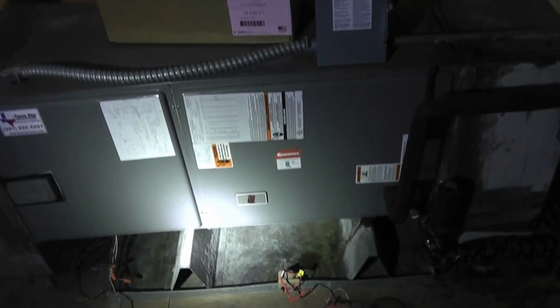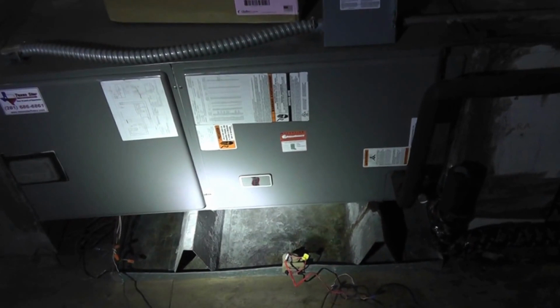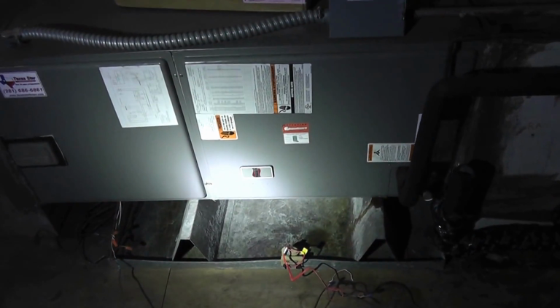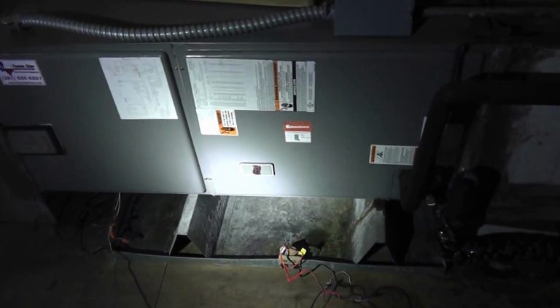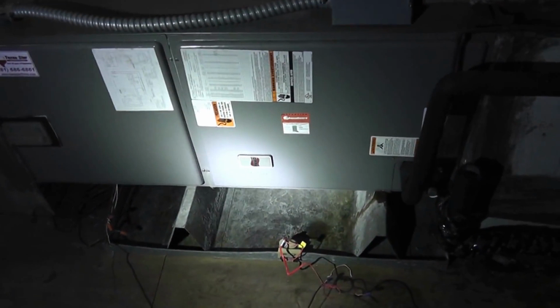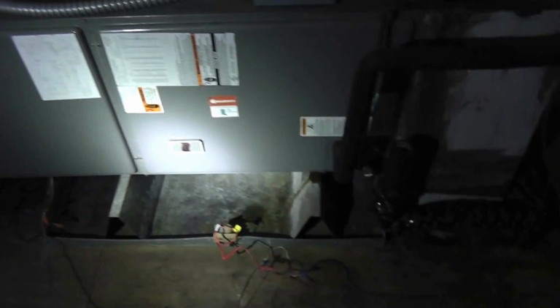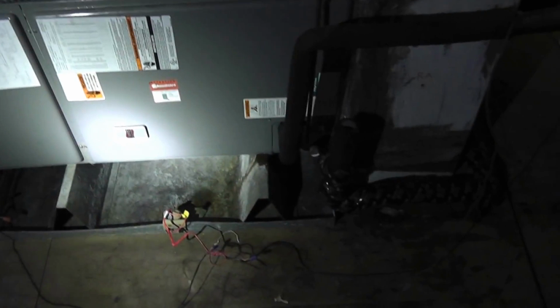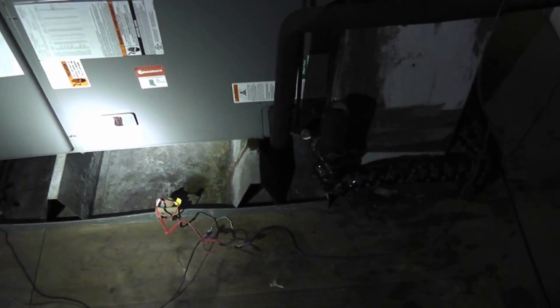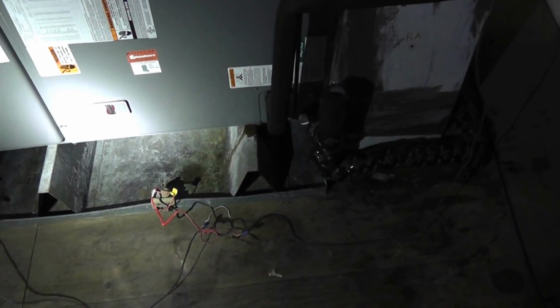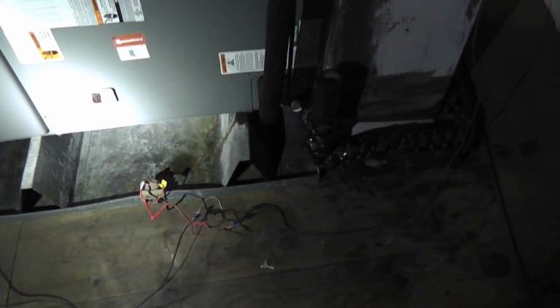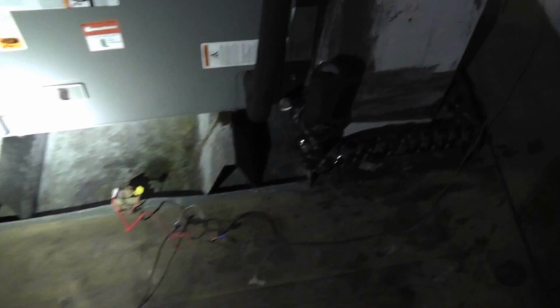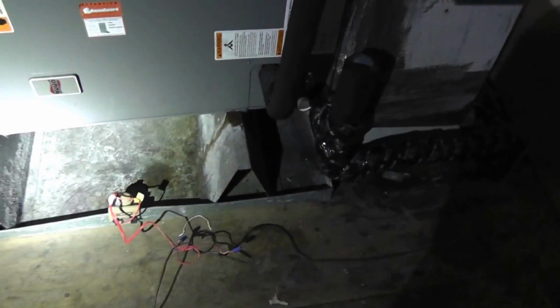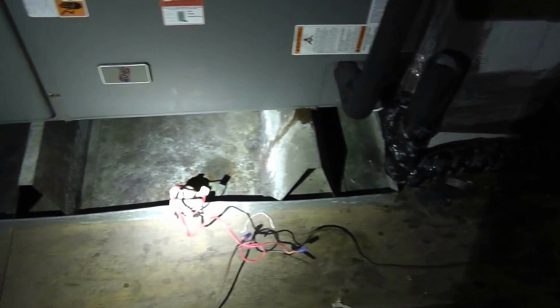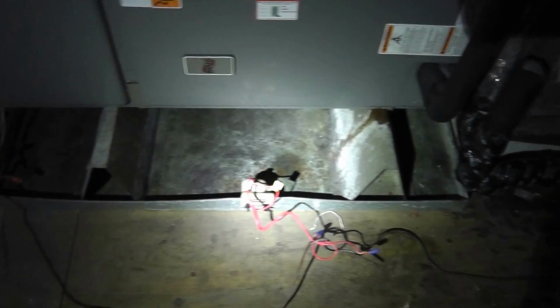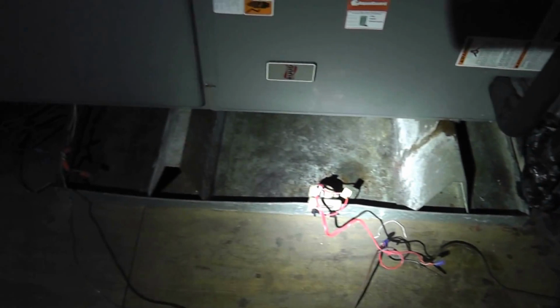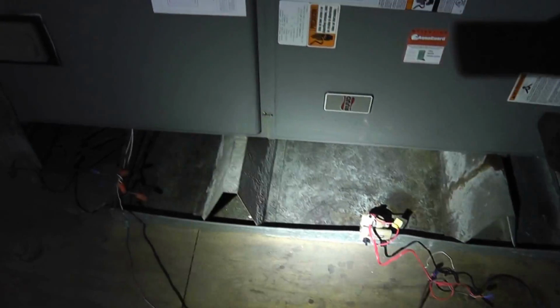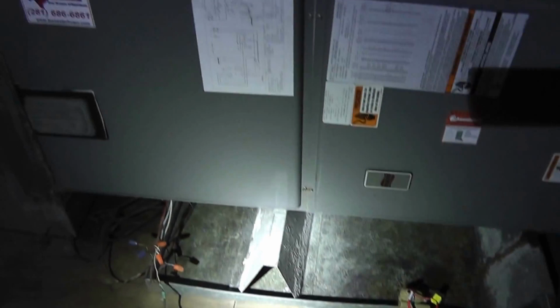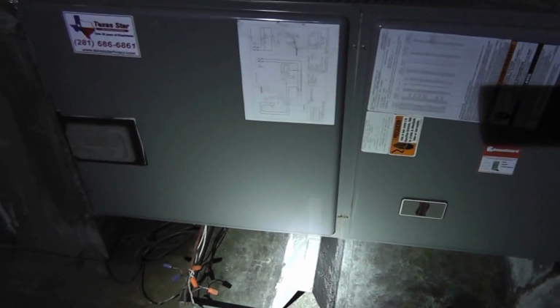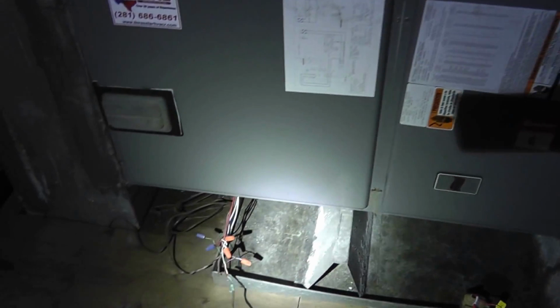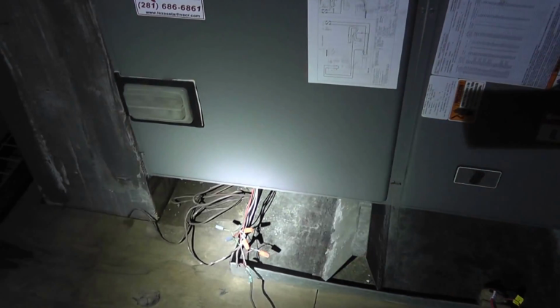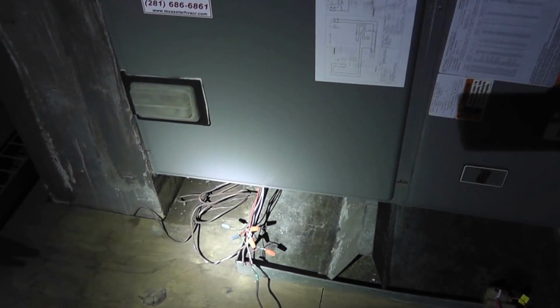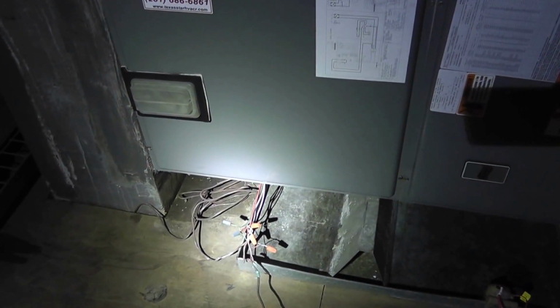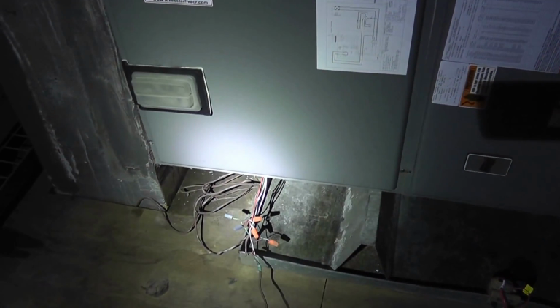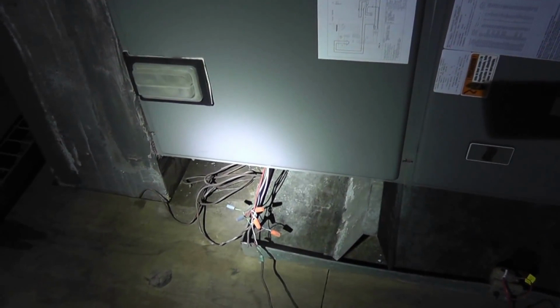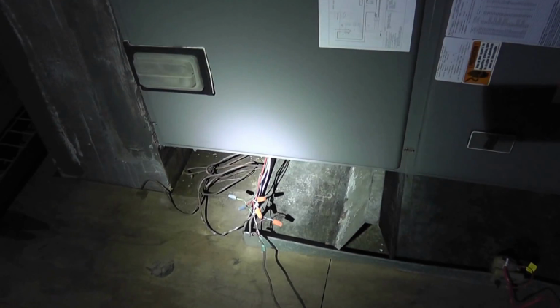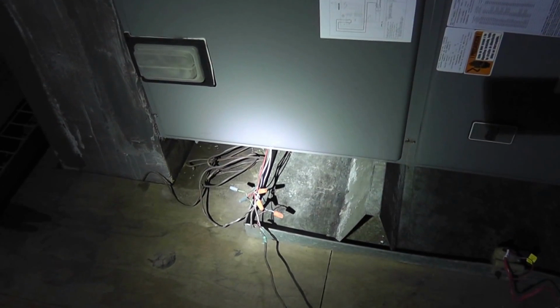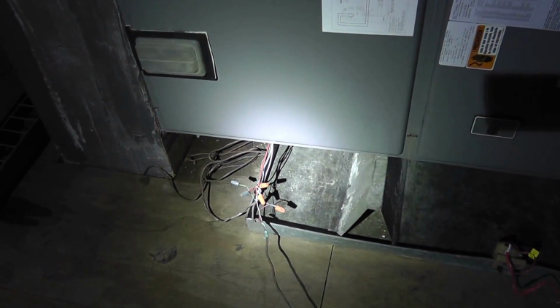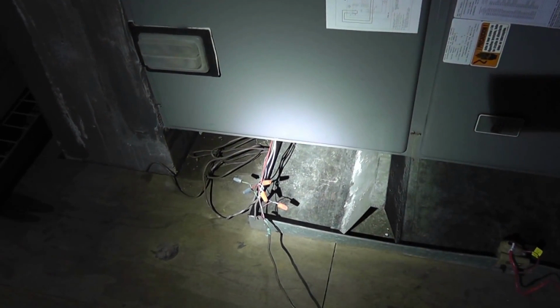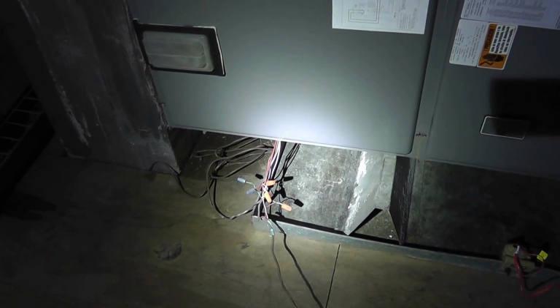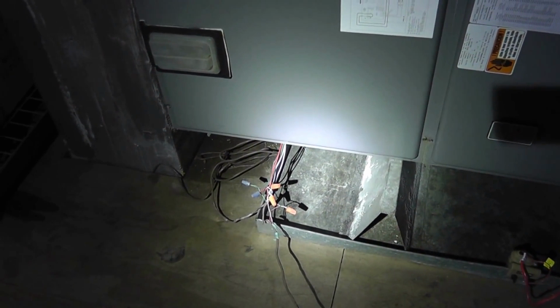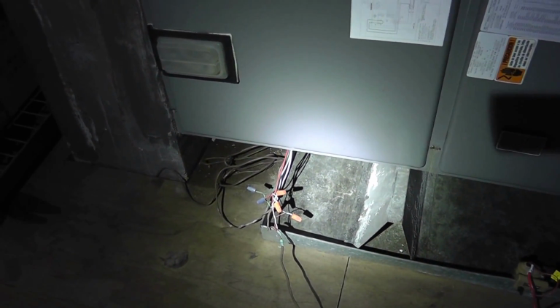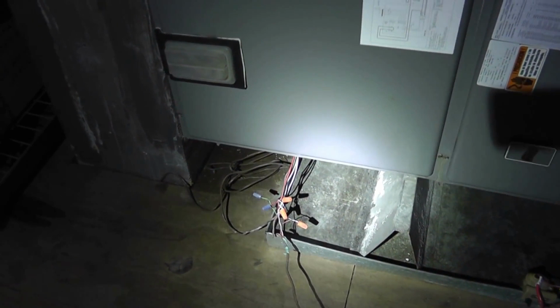We got this call in Houston, Texas, and this is what we found. The condensation was done wrong. As you can see this drain pan — this air handler — the emergency drain pan underneath it was supposed to be the full length of the air handler.